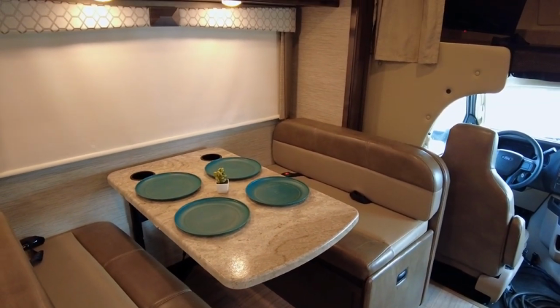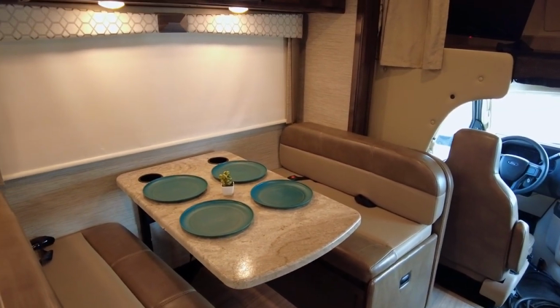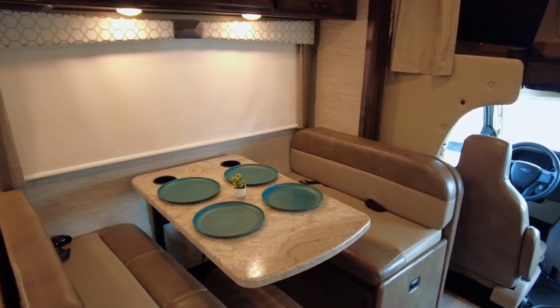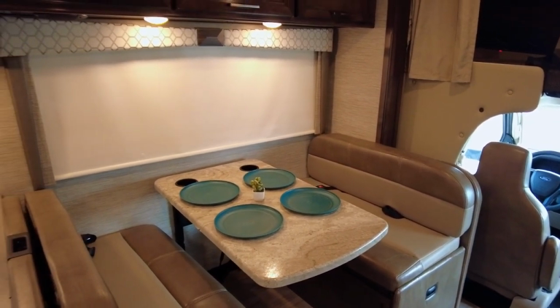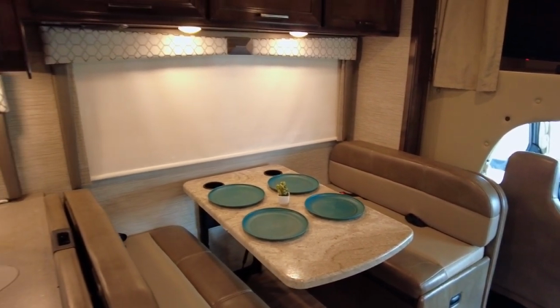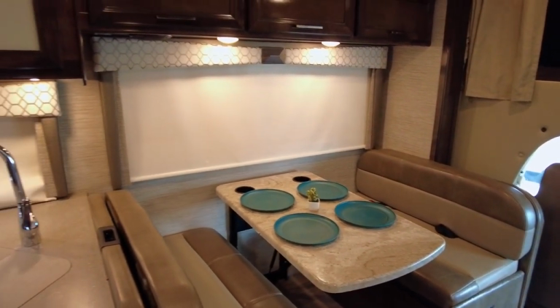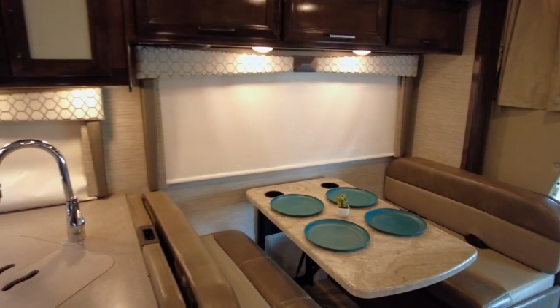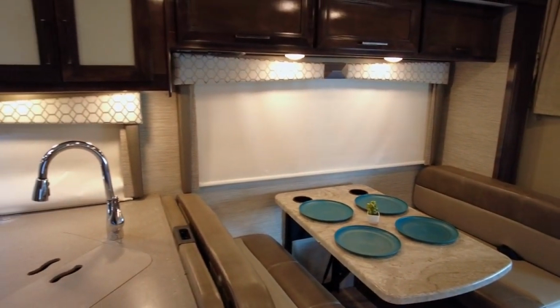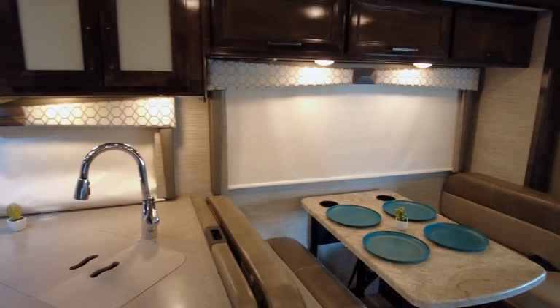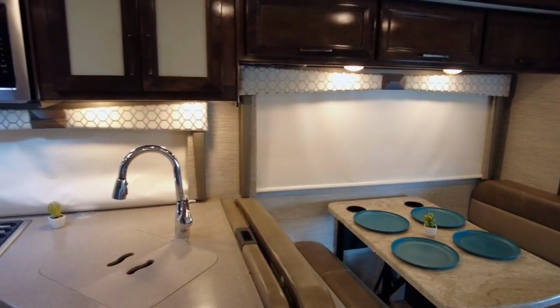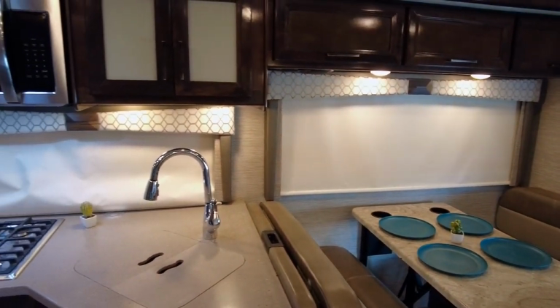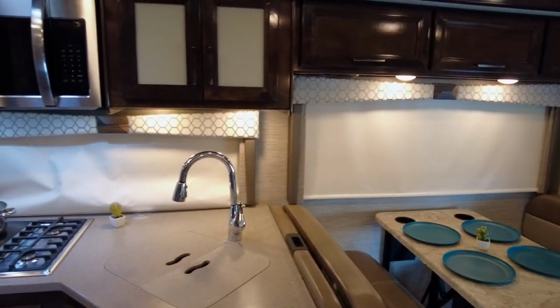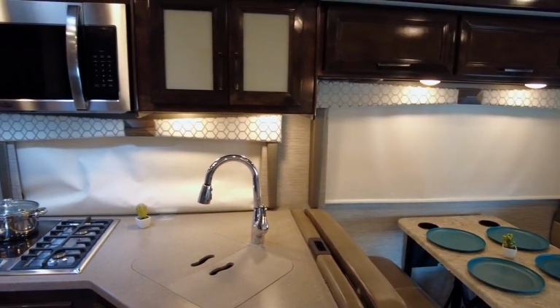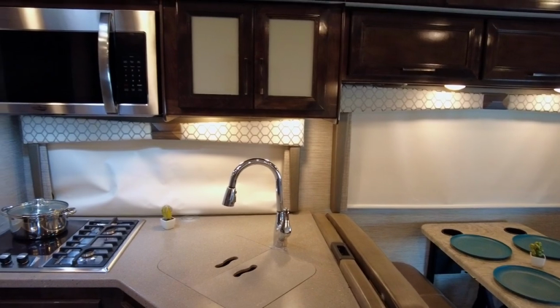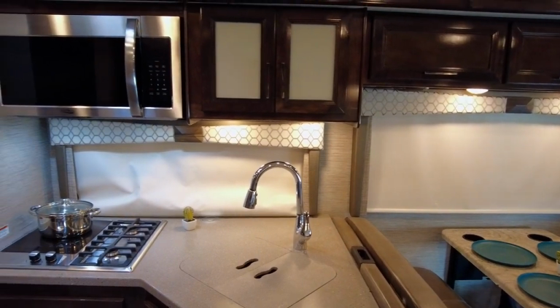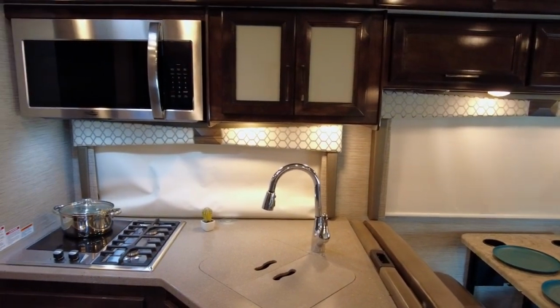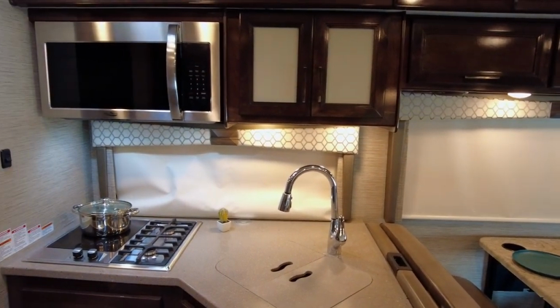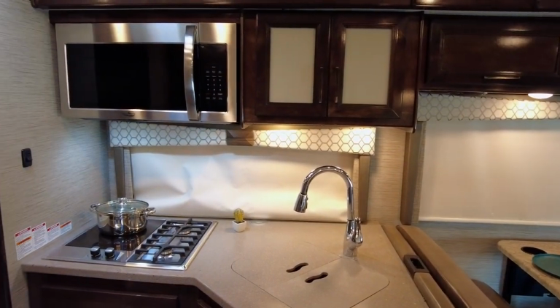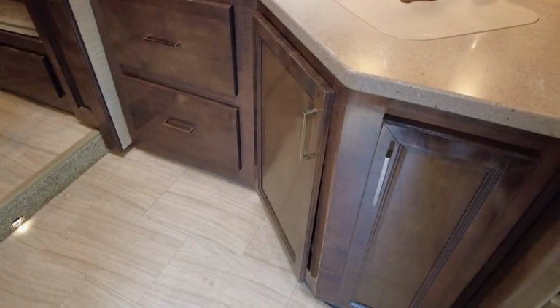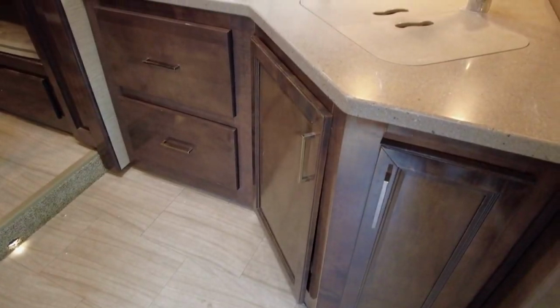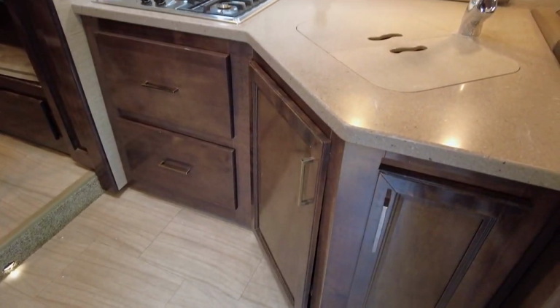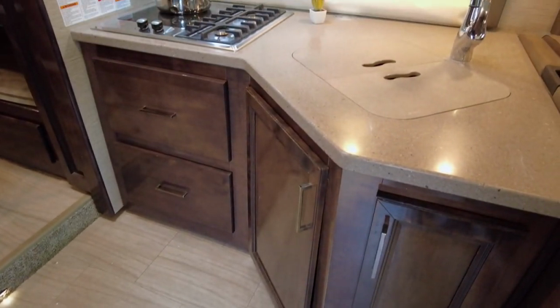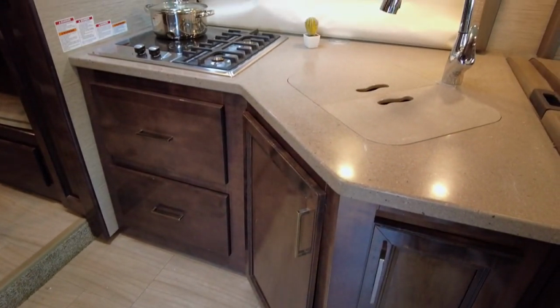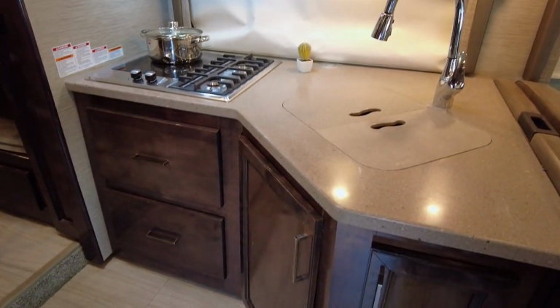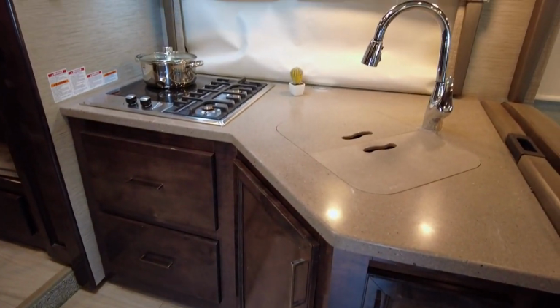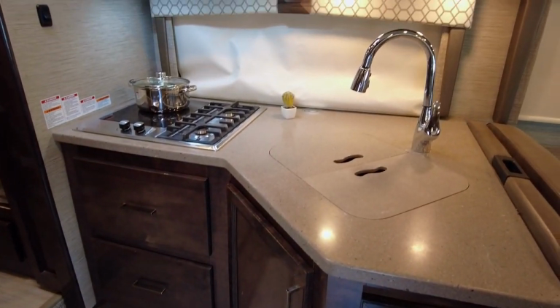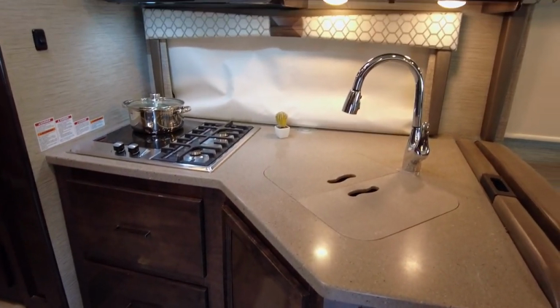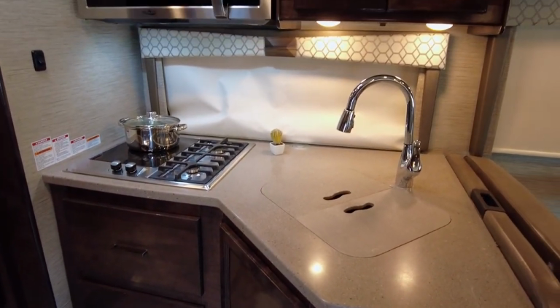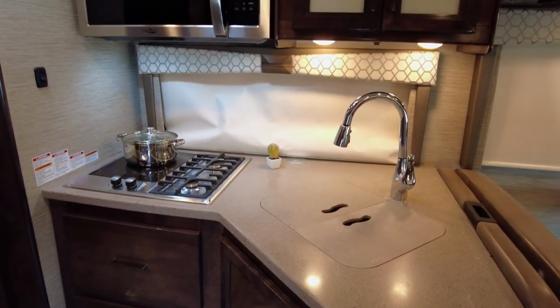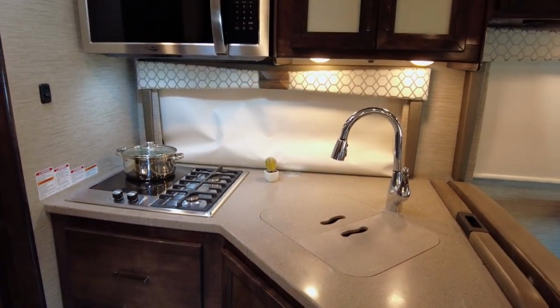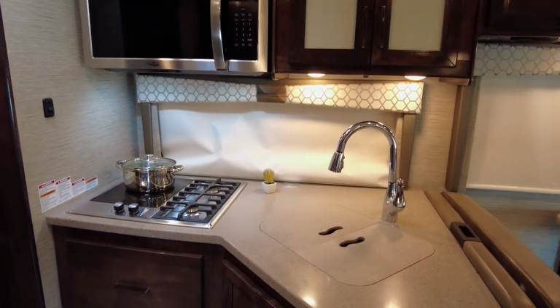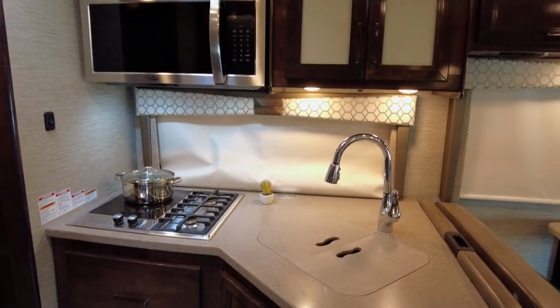From the four-person dream dinette, high-gloss solid wood cabinetry, LED lighting, and solid surface countertops, you will feel right at home.